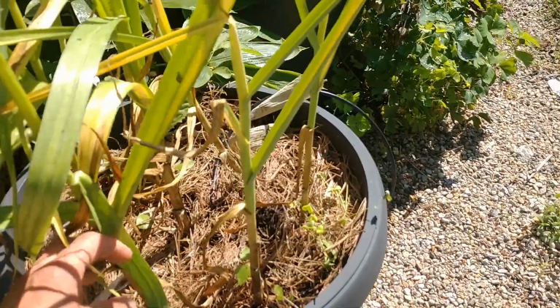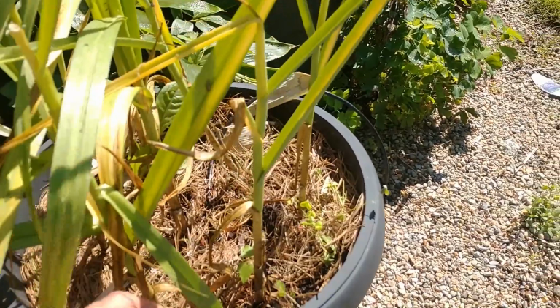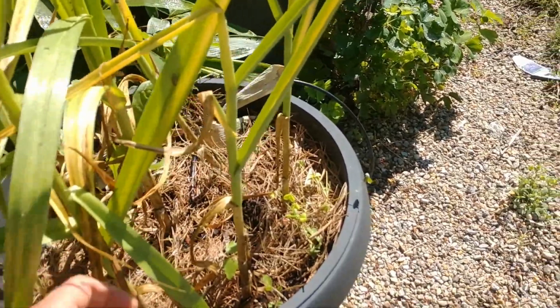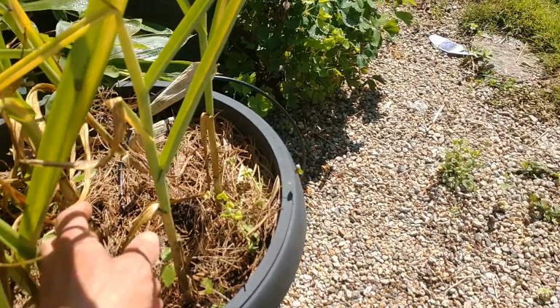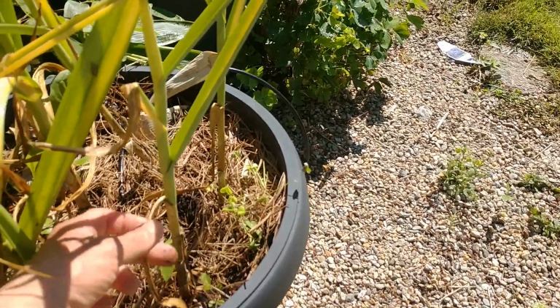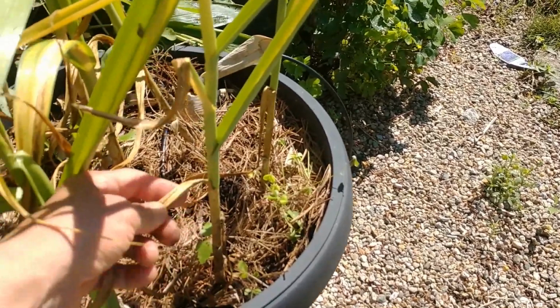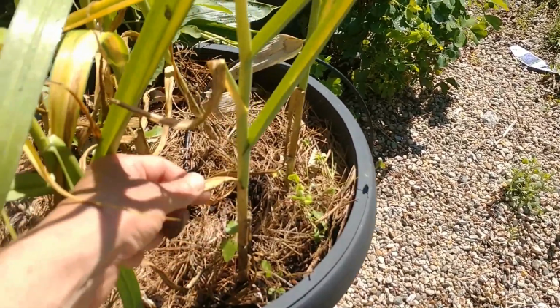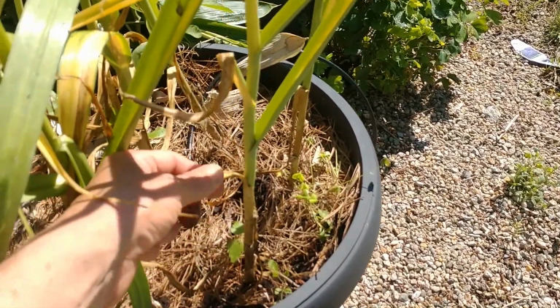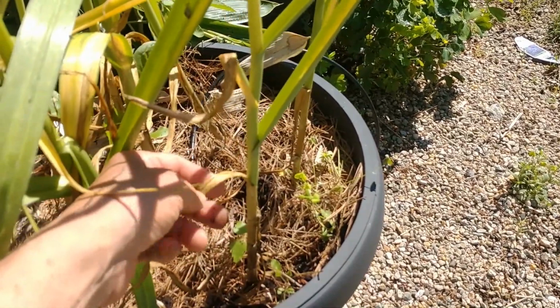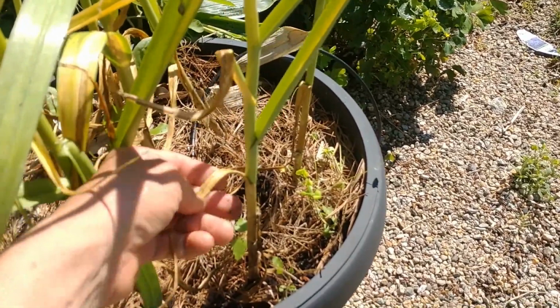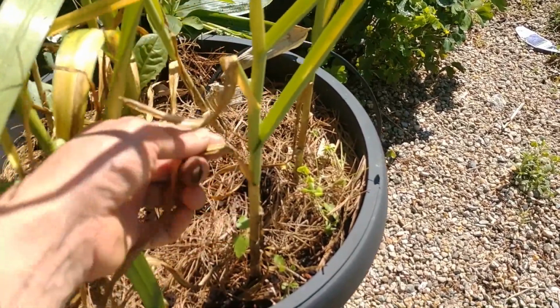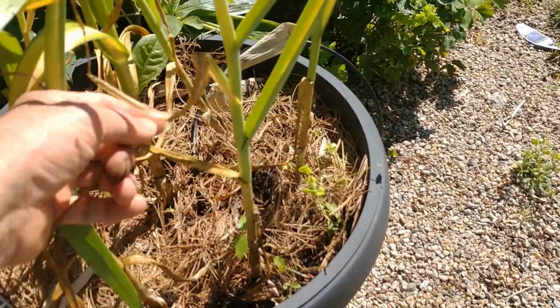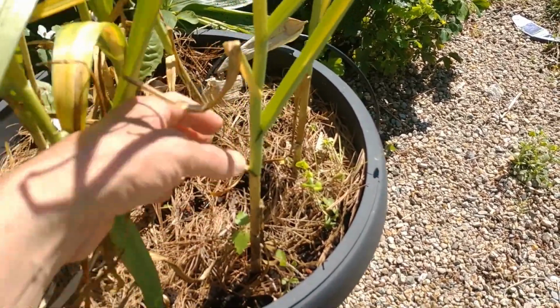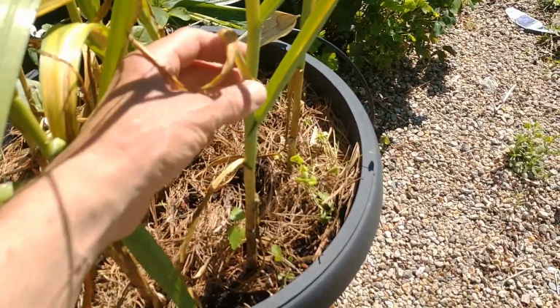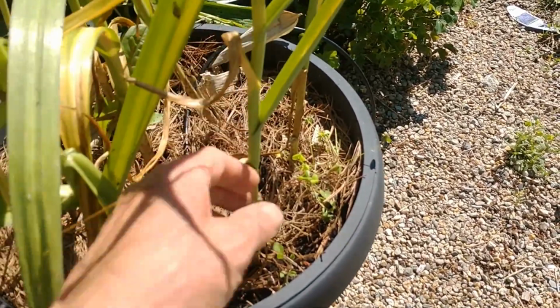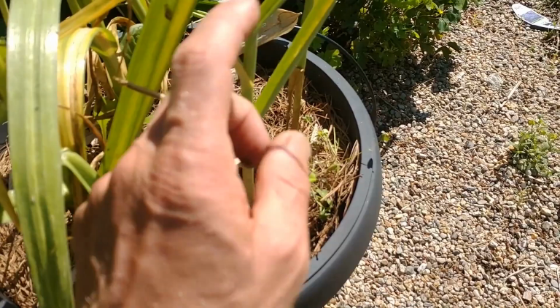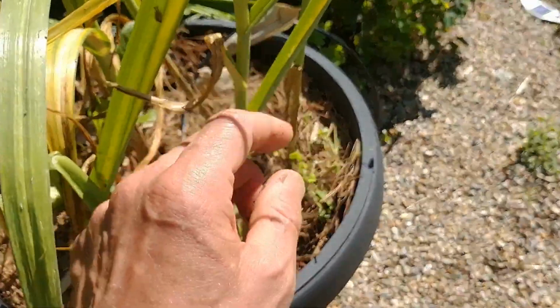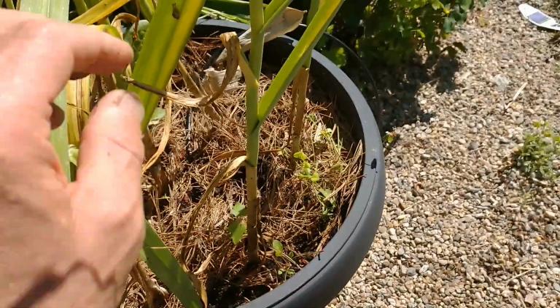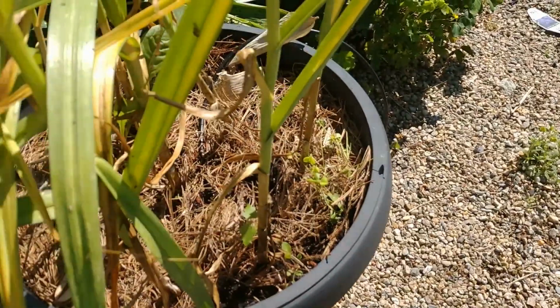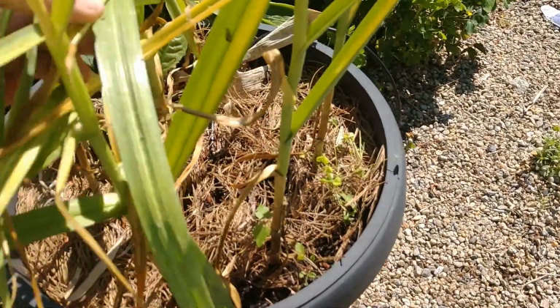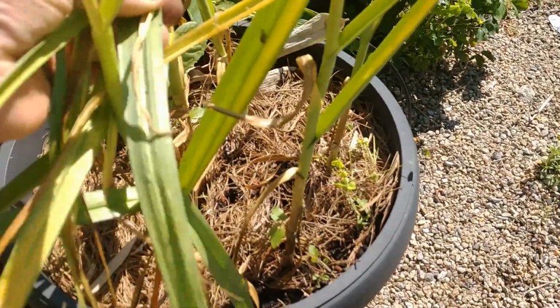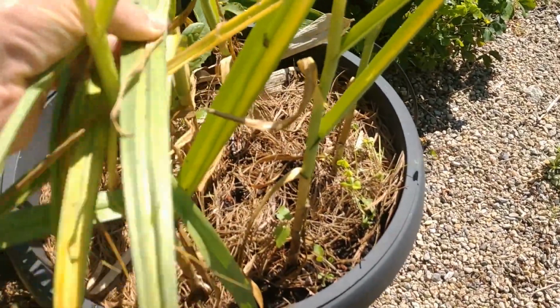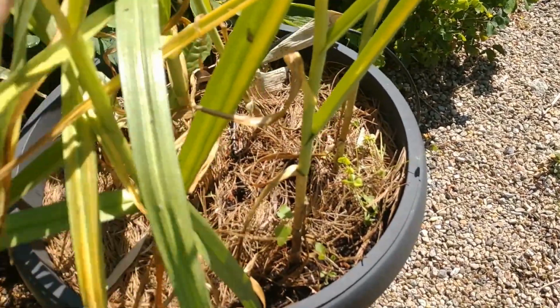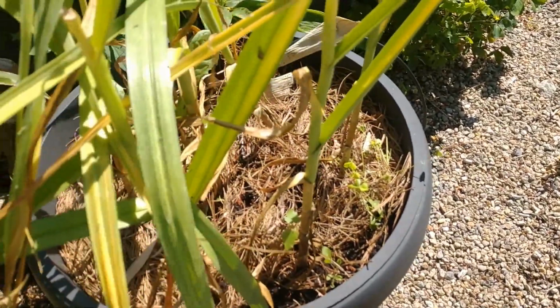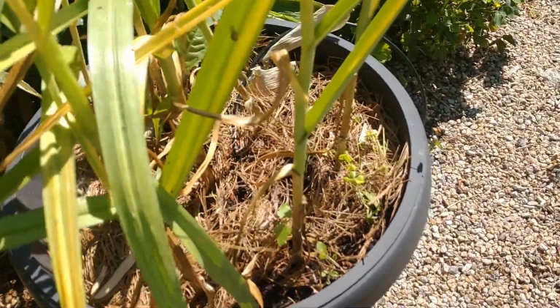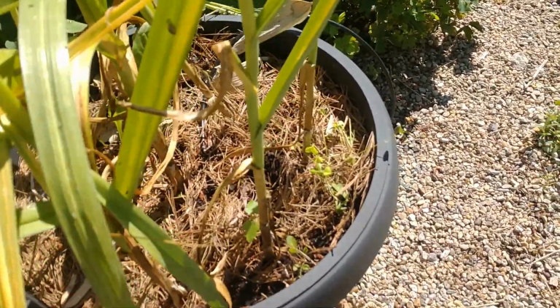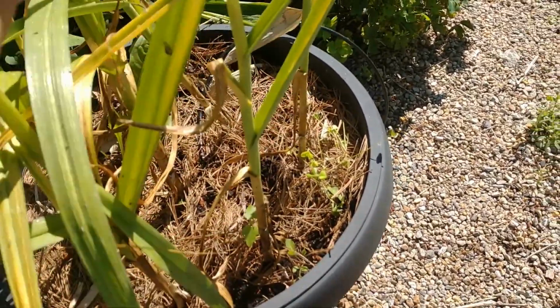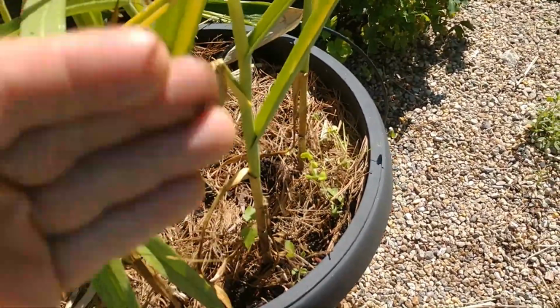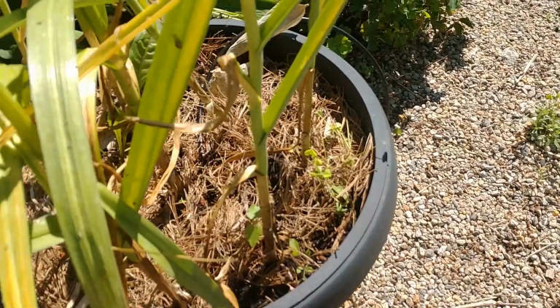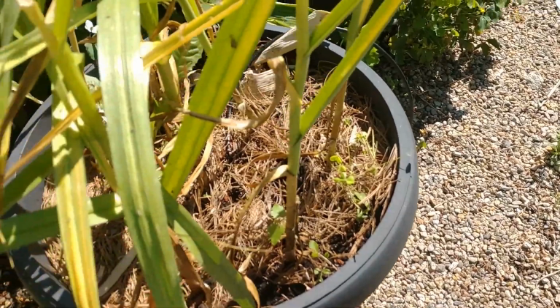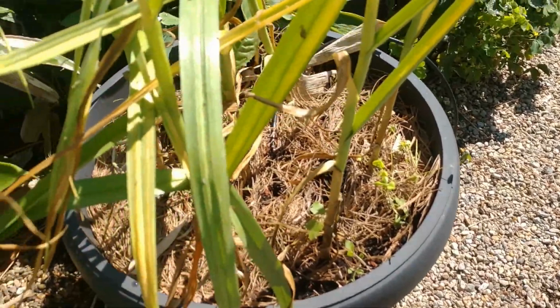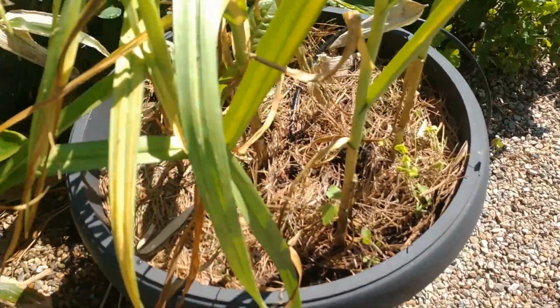So when you see the outer leaves like this starting to turn brown, this is when you want to harvest it. You don't want to wait until all these leaves are brown — that's too late. And you don't want to harvest it when everything's green — that's too early.